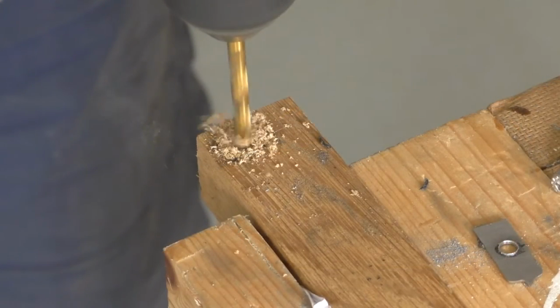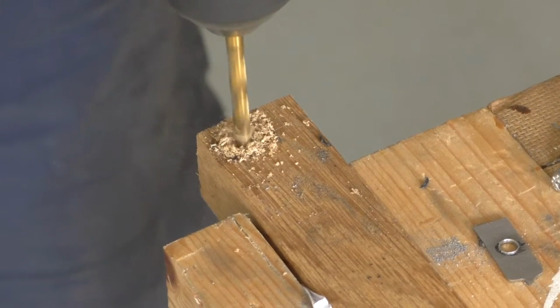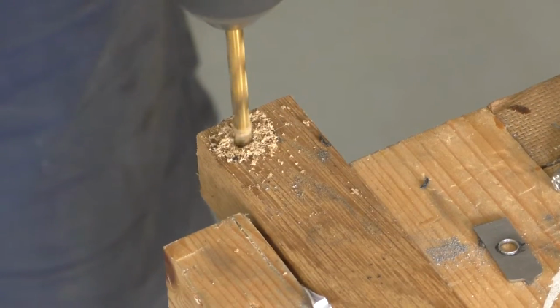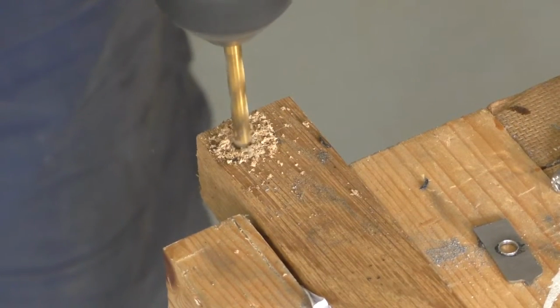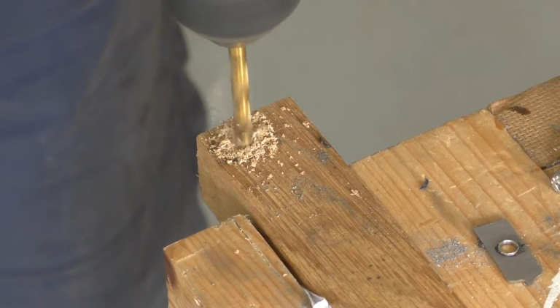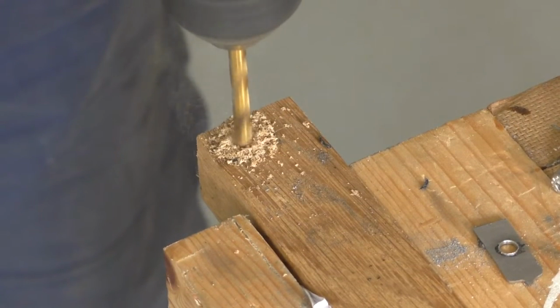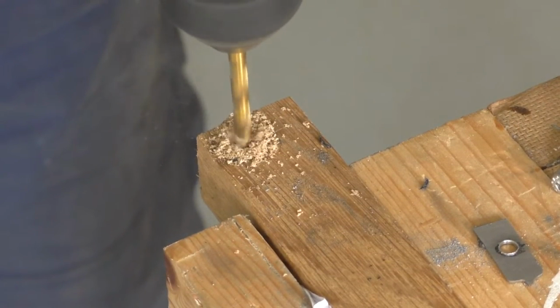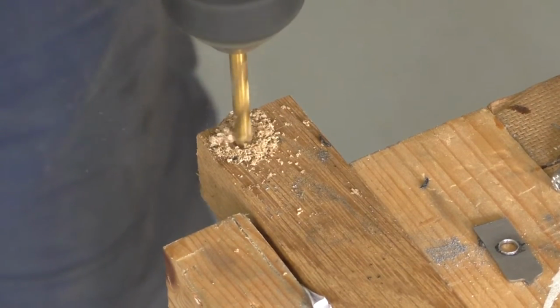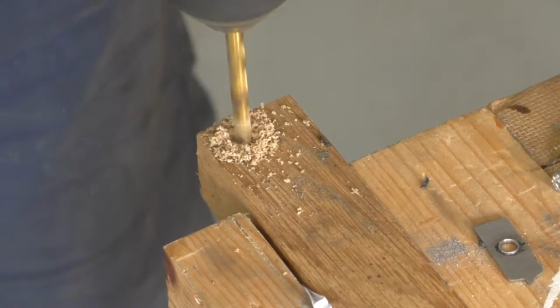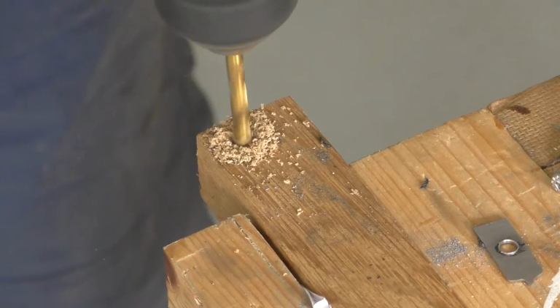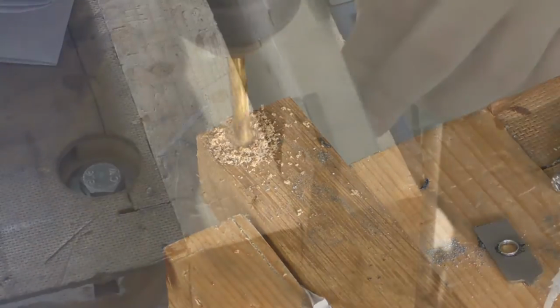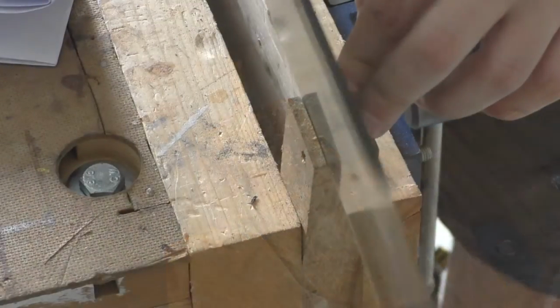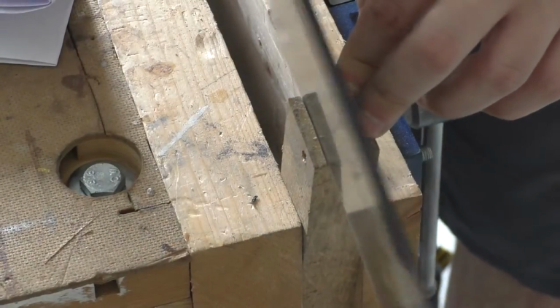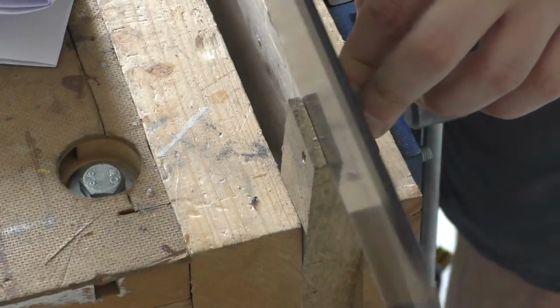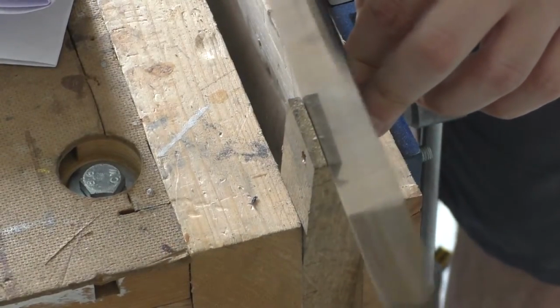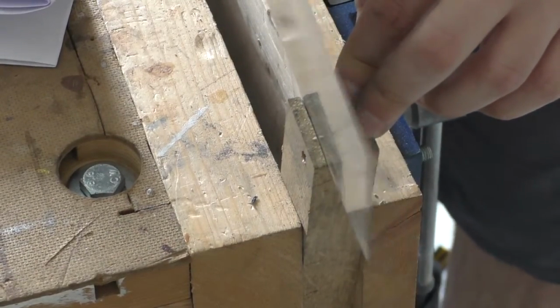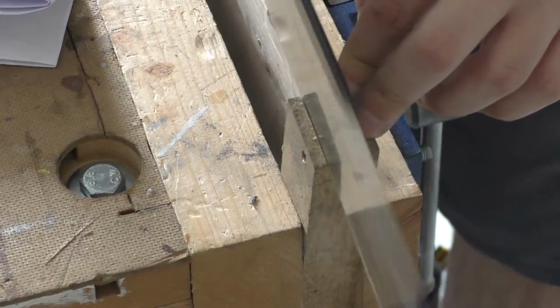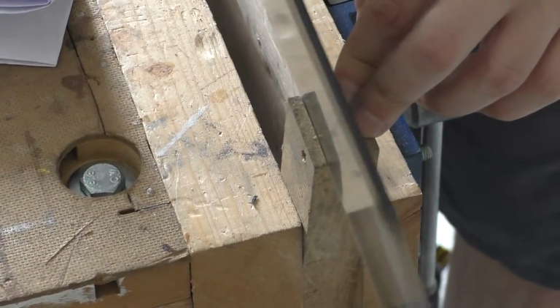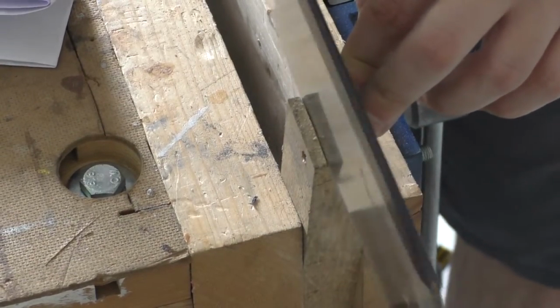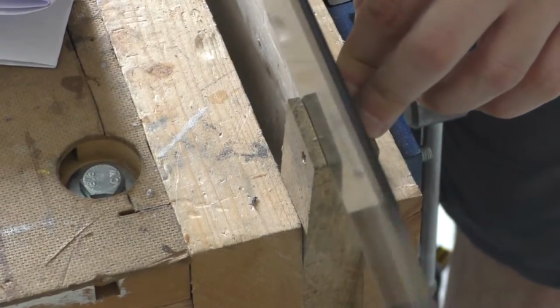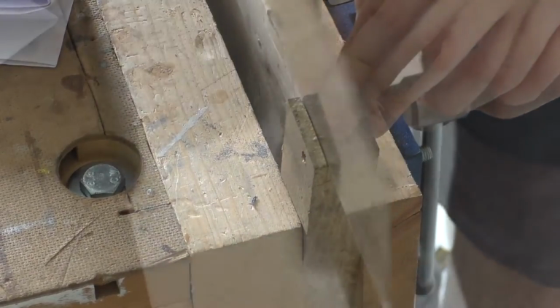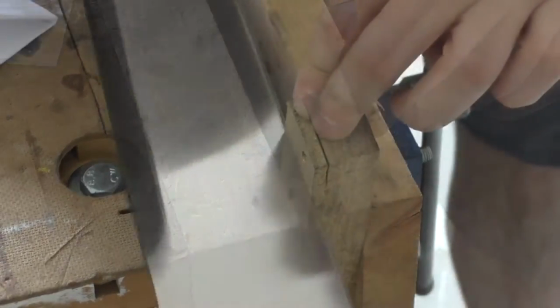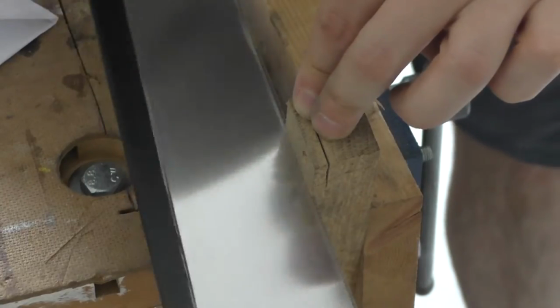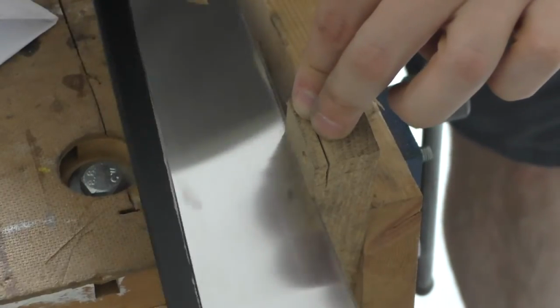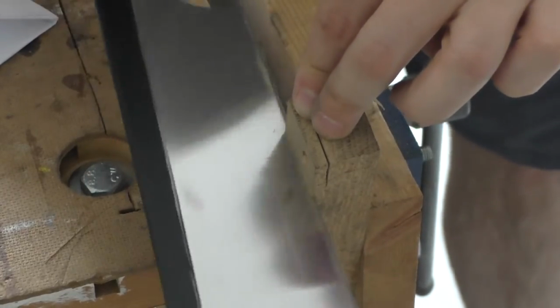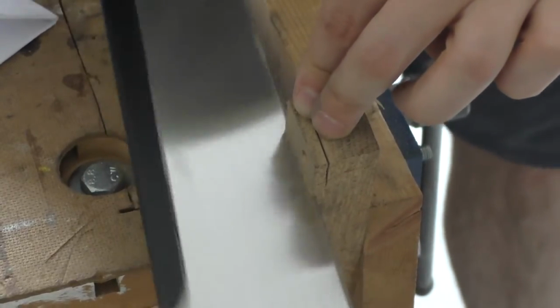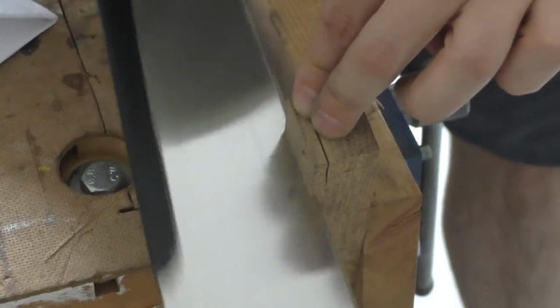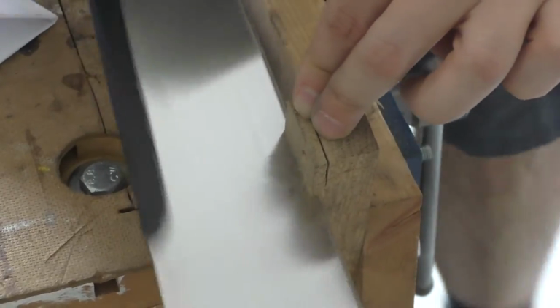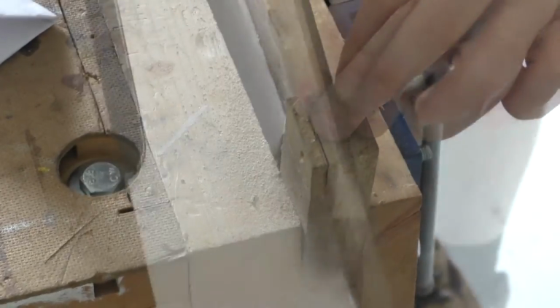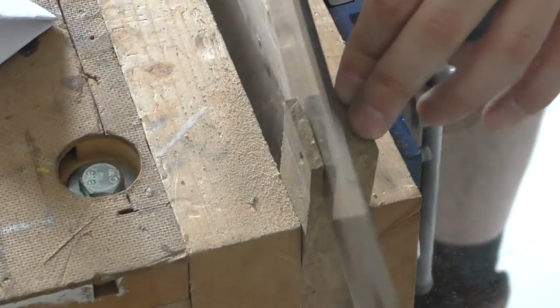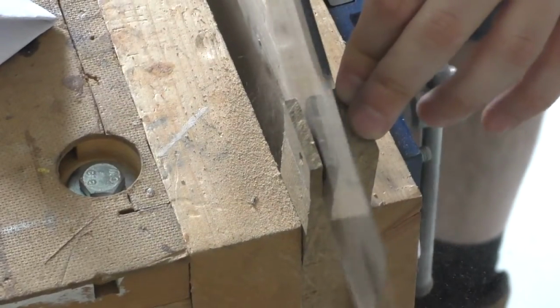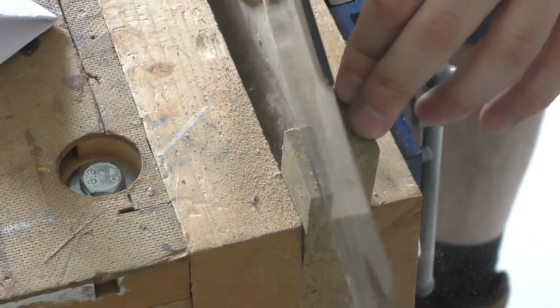Now I had a cutter it was time for a handle. As this is still an experiment I went with a scrap of oak I had lying around. I drilled a 5mm hole through it and then cut a section off the back because my bolt wasn't long enough. A wing nut locks the cutter in place.